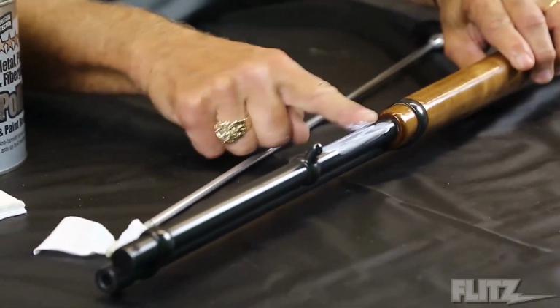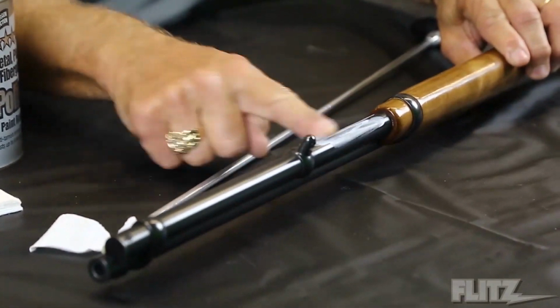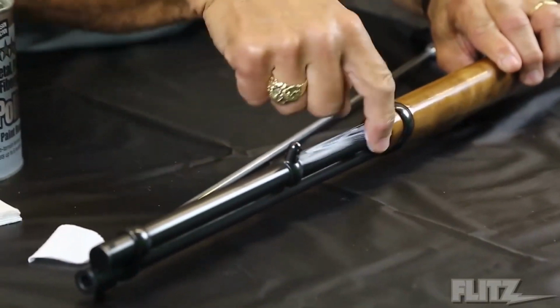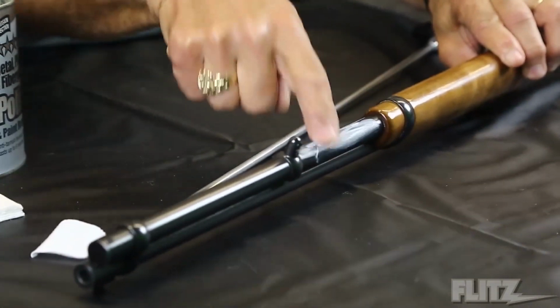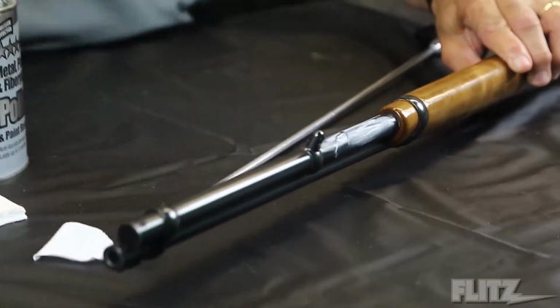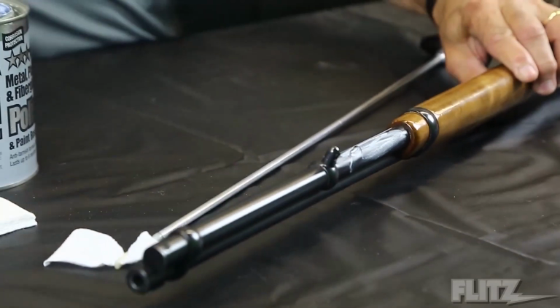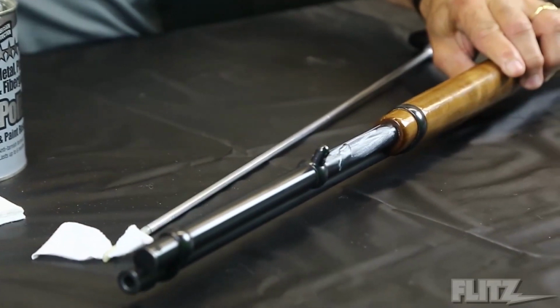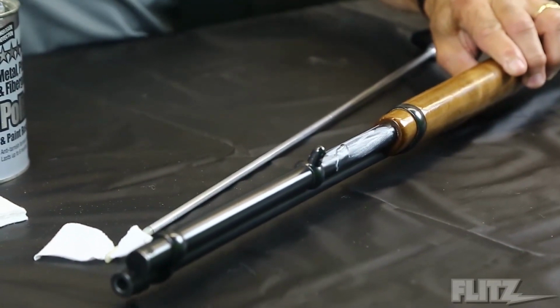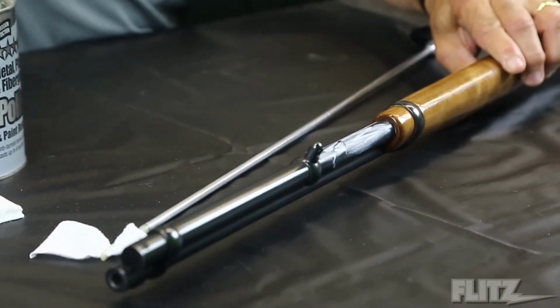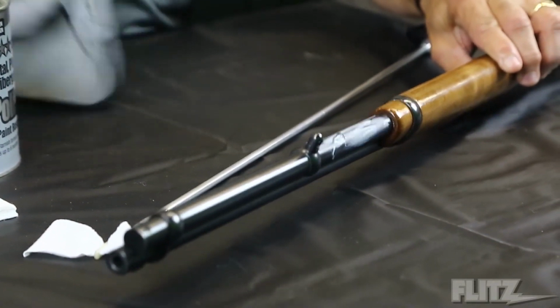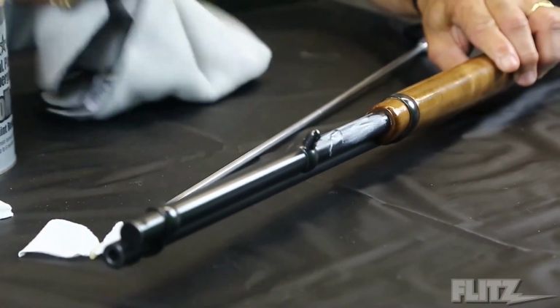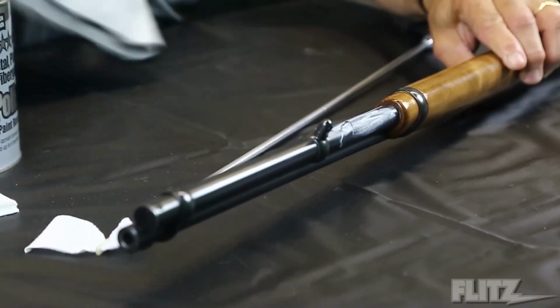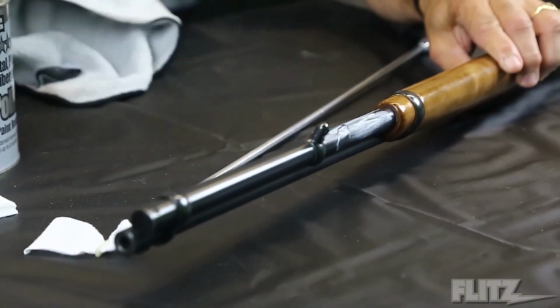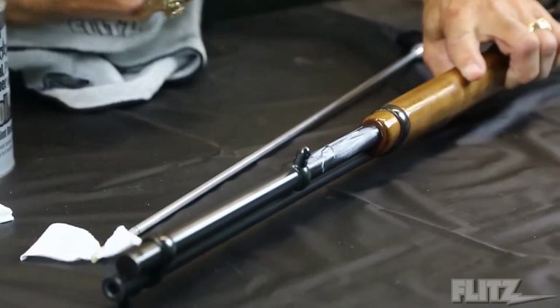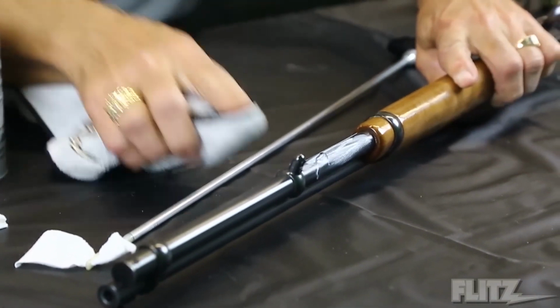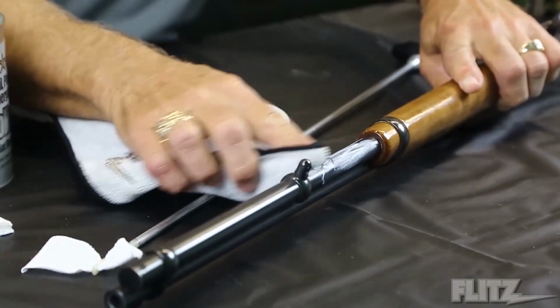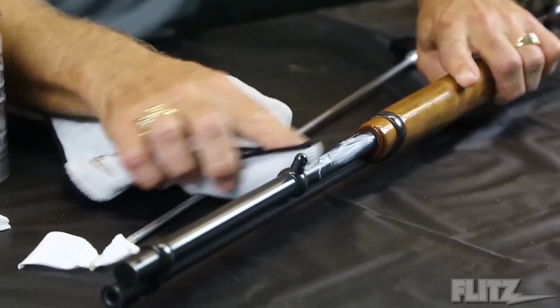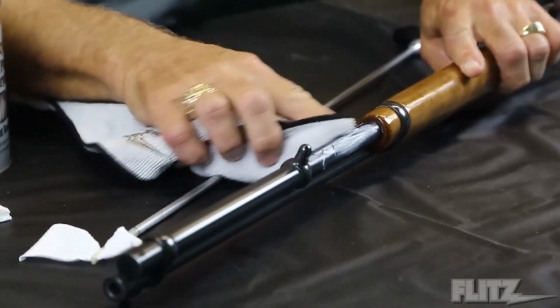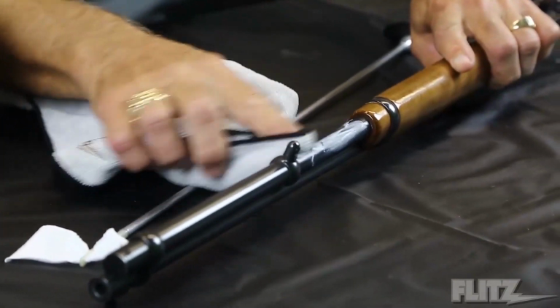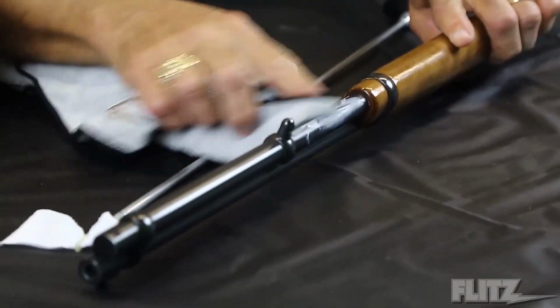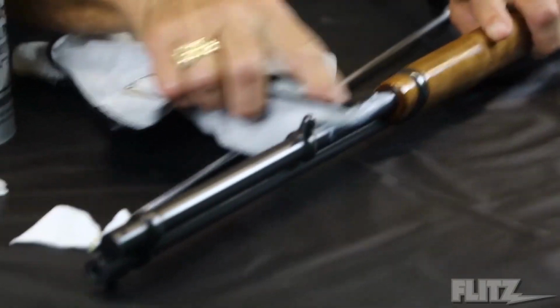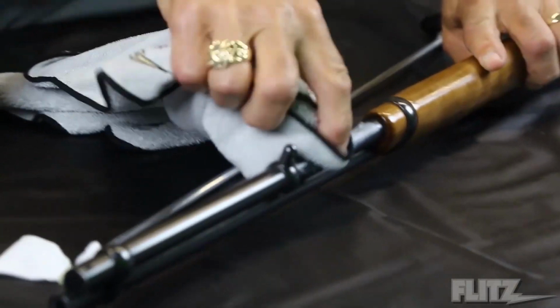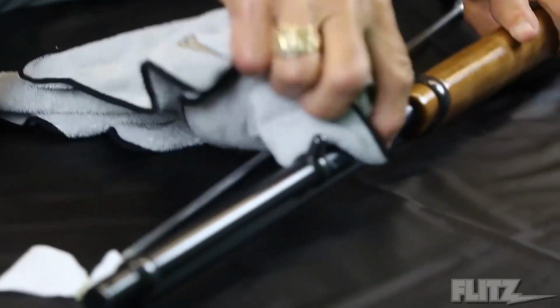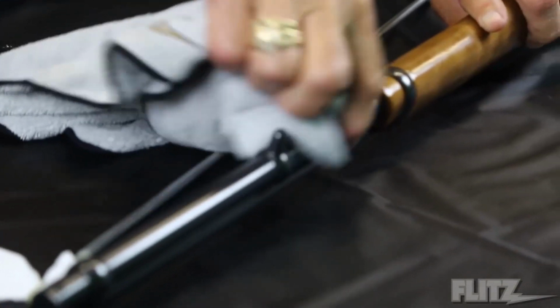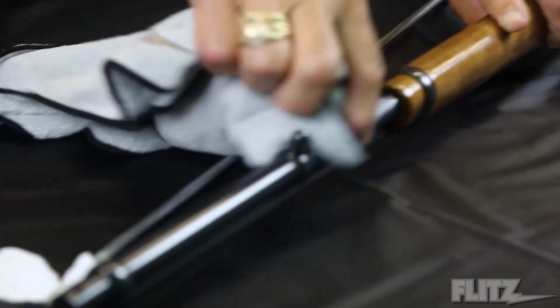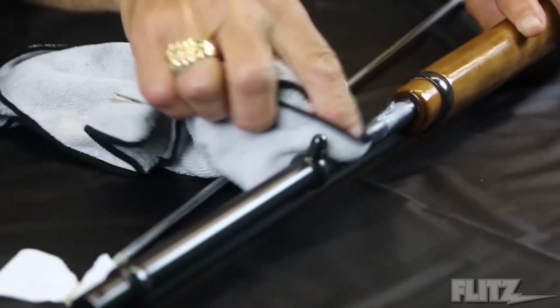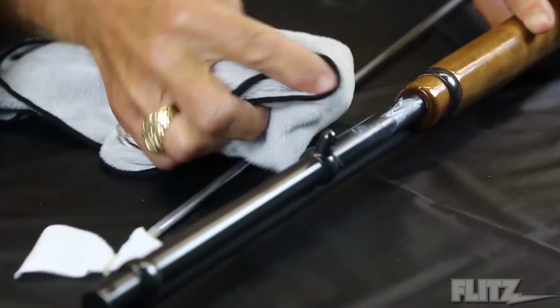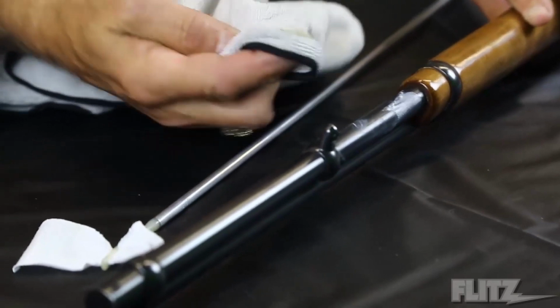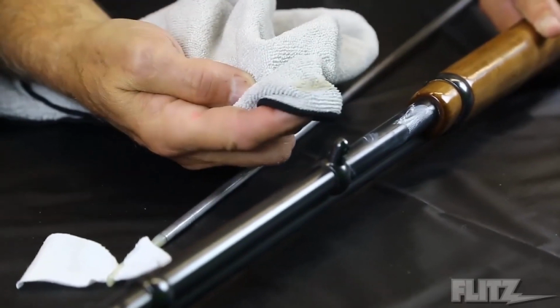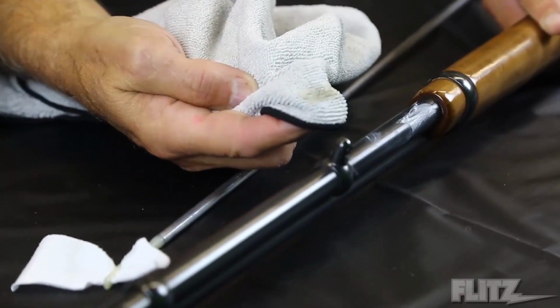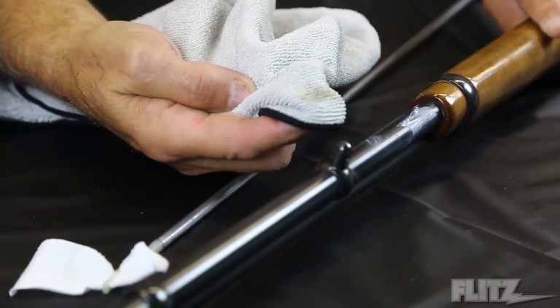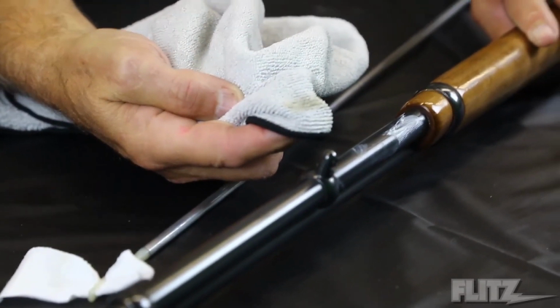You smear this on. I'm going to take a microfiber here, a little soft cloth from Flitz, and show you how it removes the surface rust and the oxidation on that bluing. And you'll see the rust right there in the cloth.